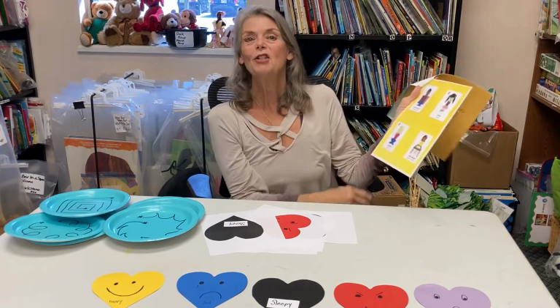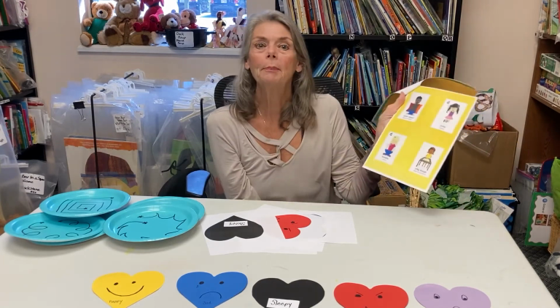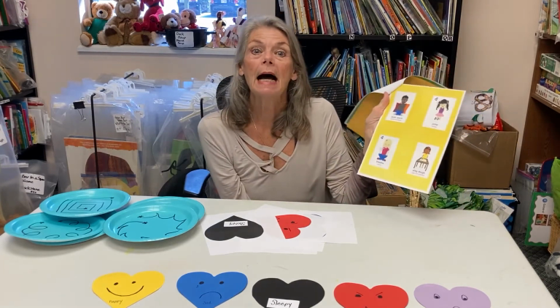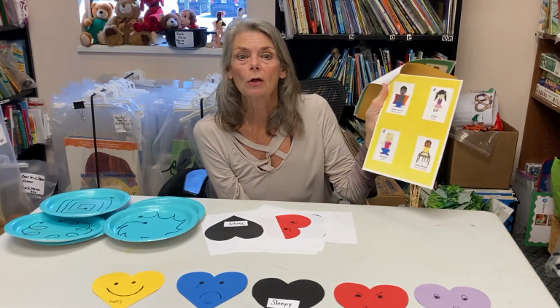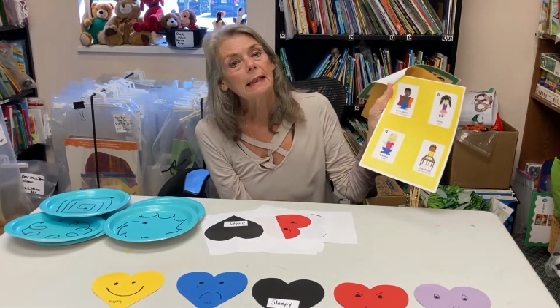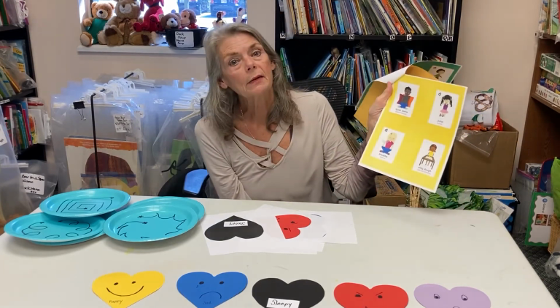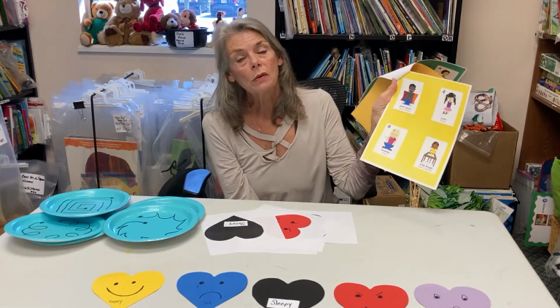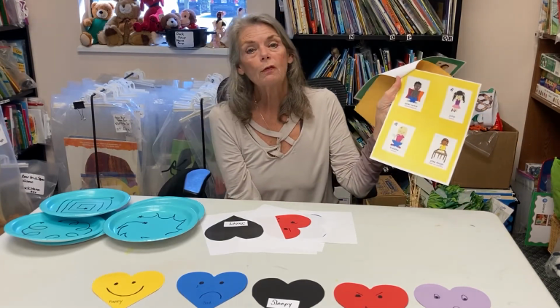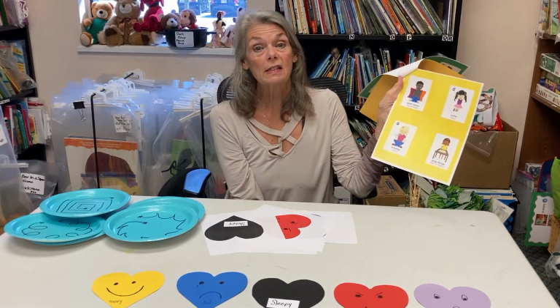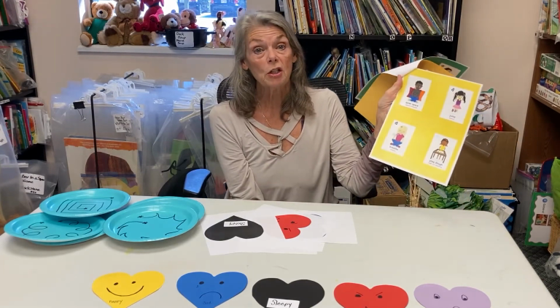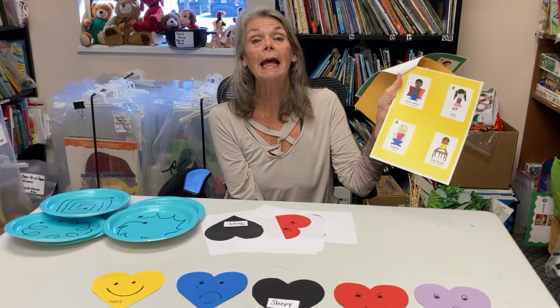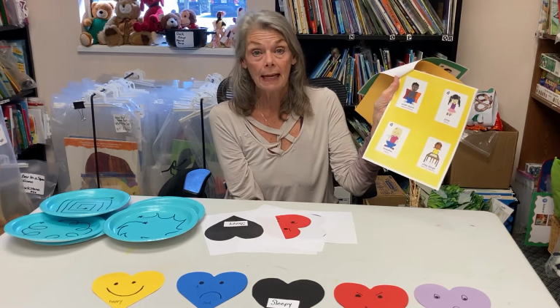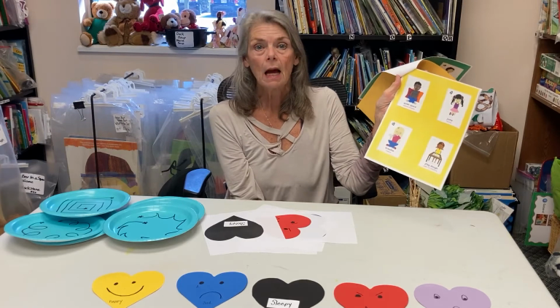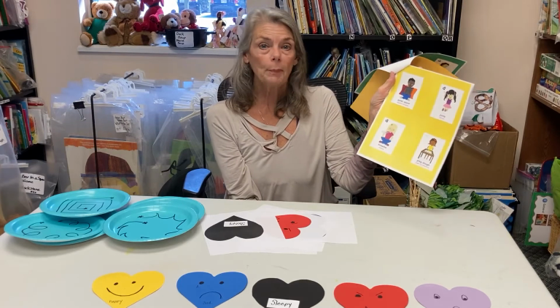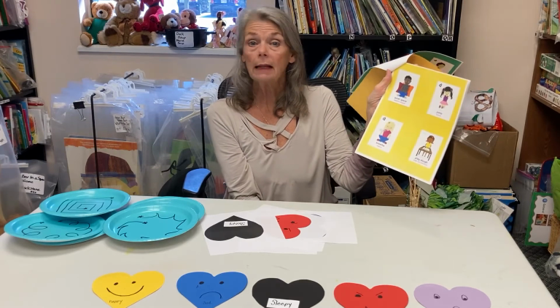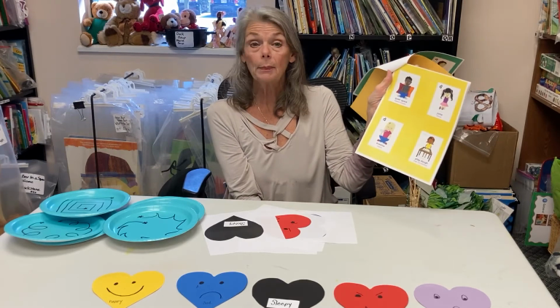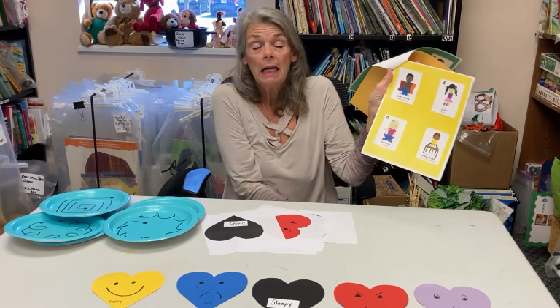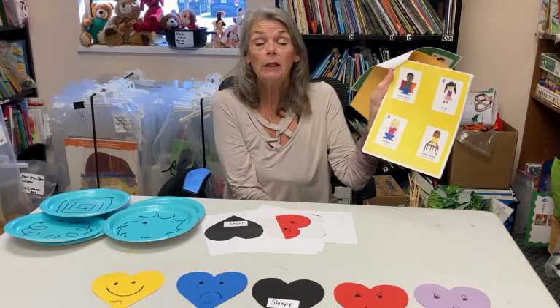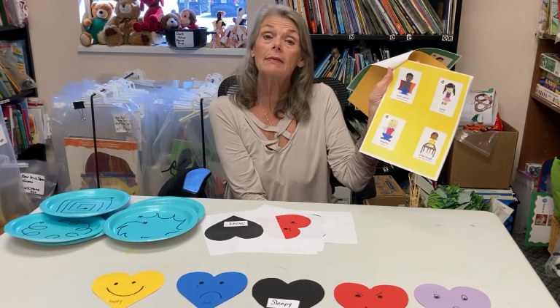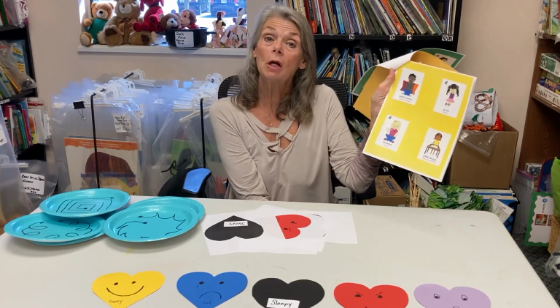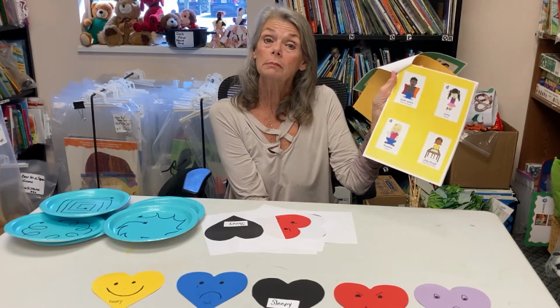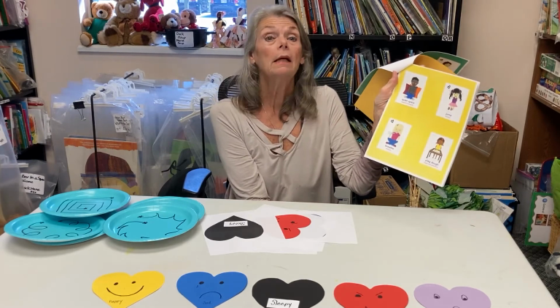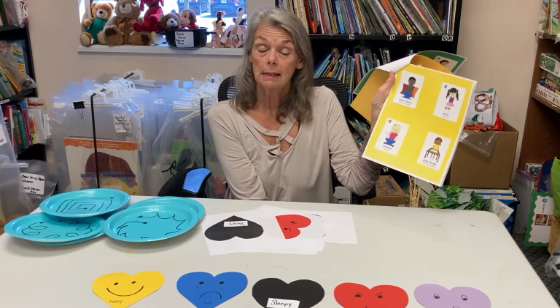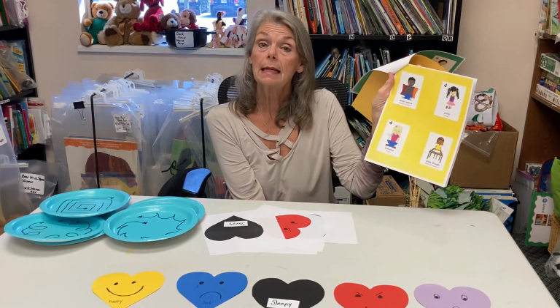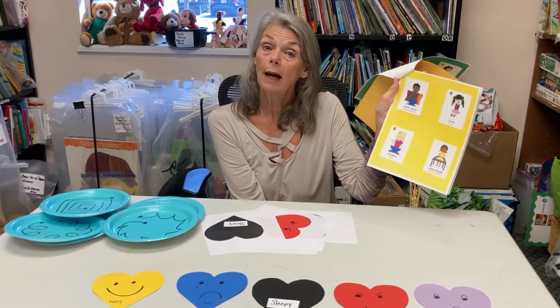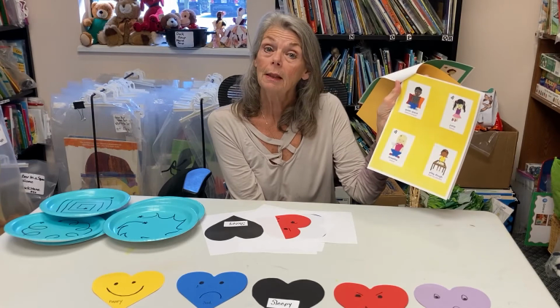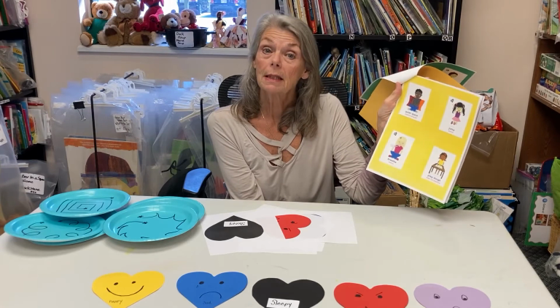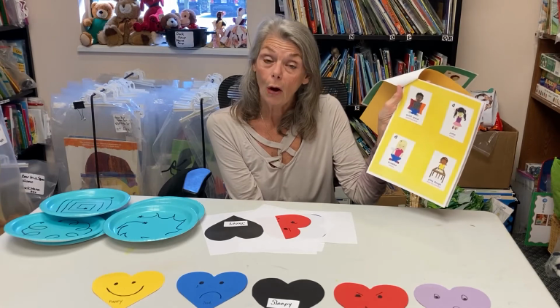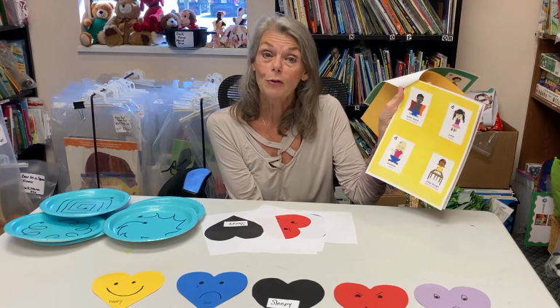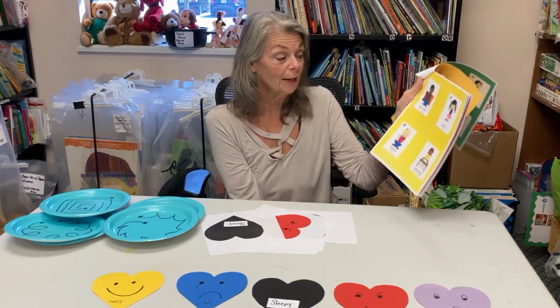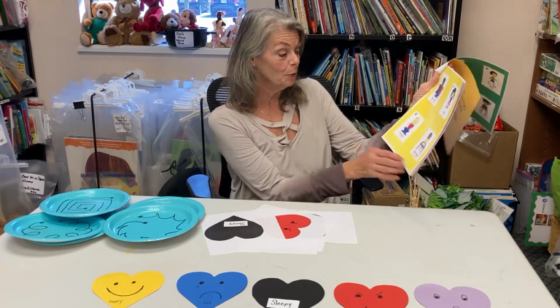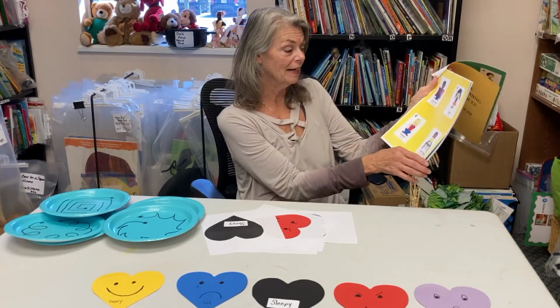Jumping up and down is a great self-soothing technique for frustration and madness — up and down and up and down. You let them jump, and do they sit down calmly because they're all too tired to move on.